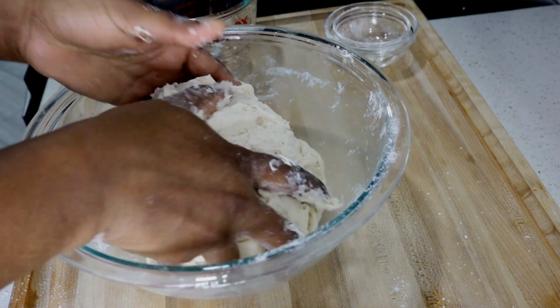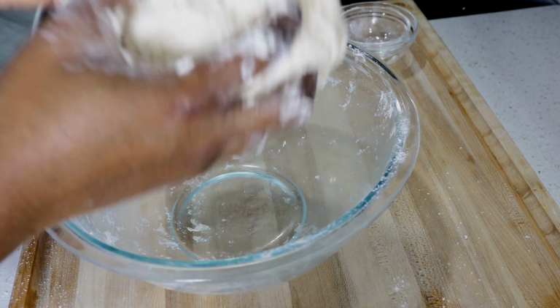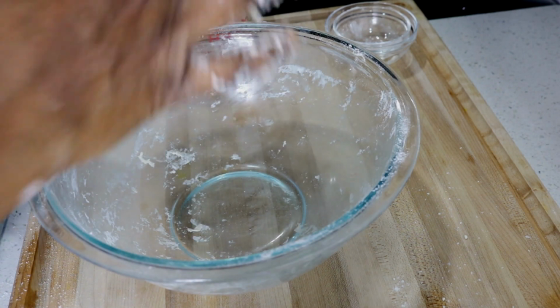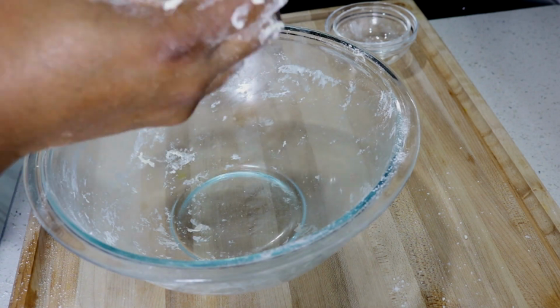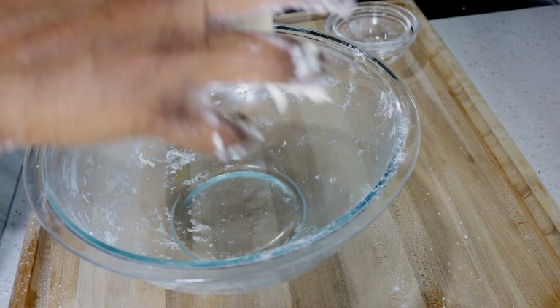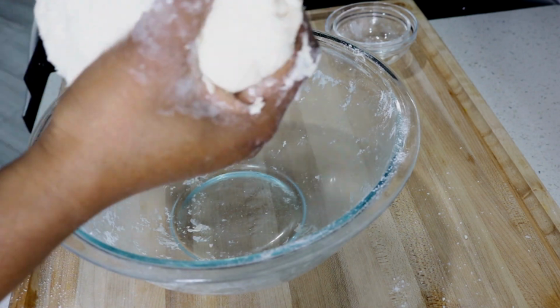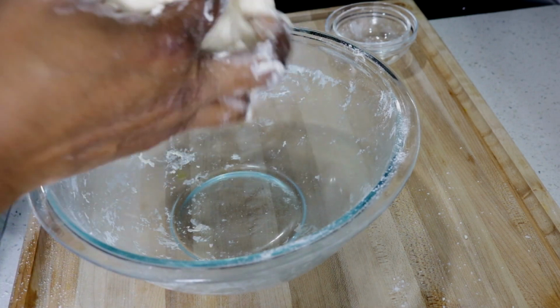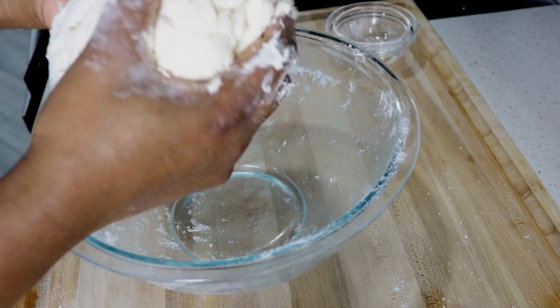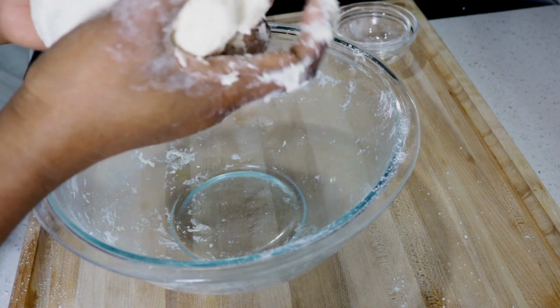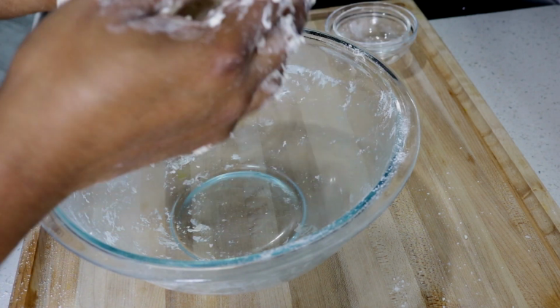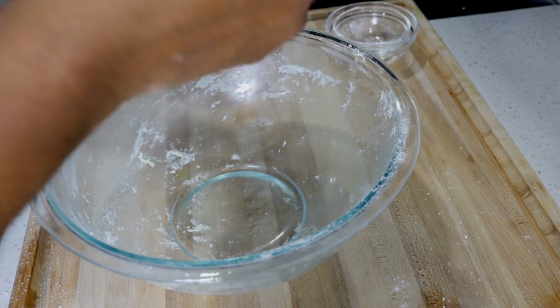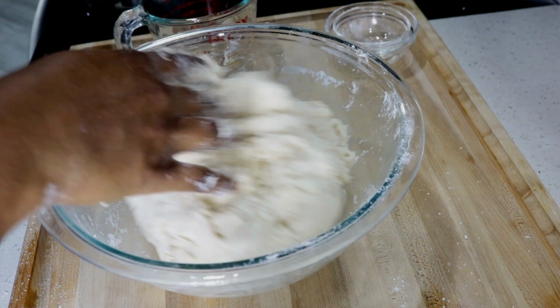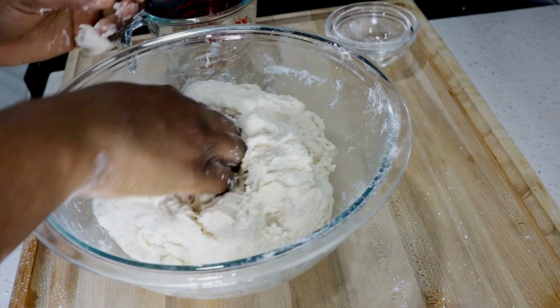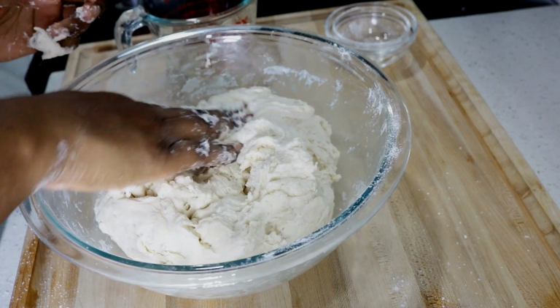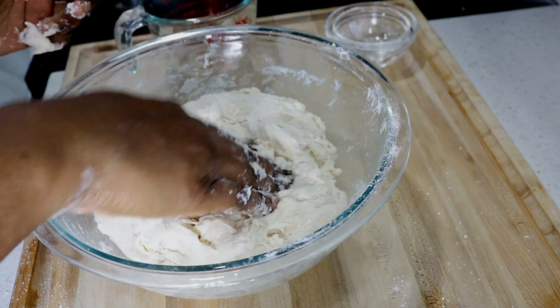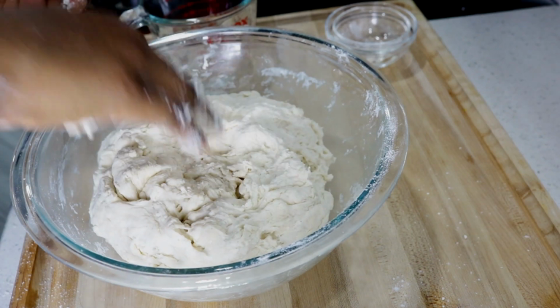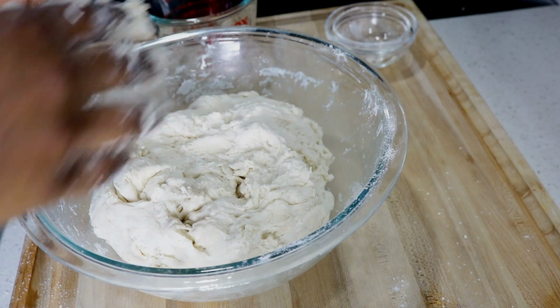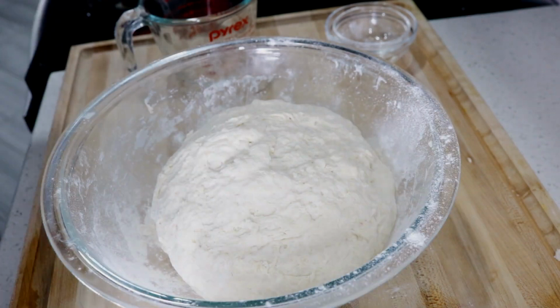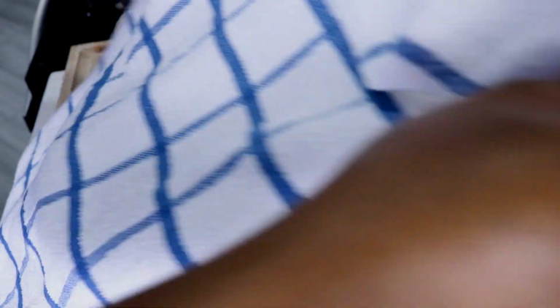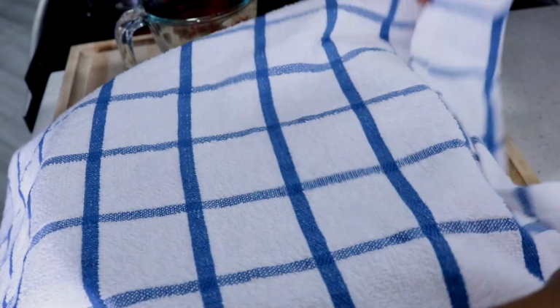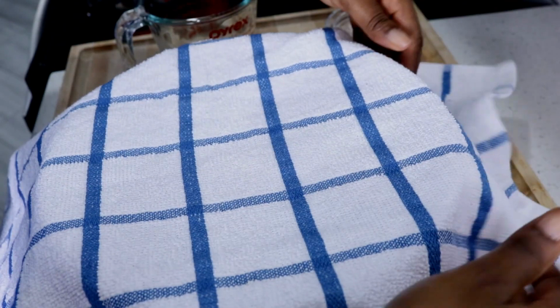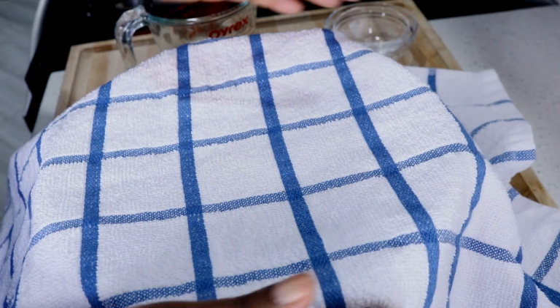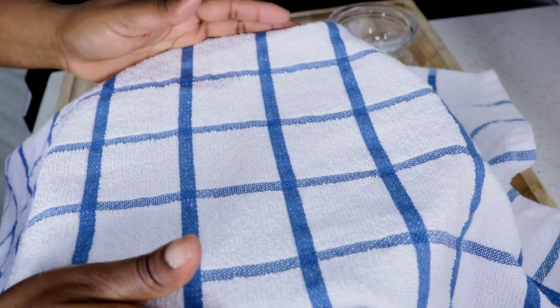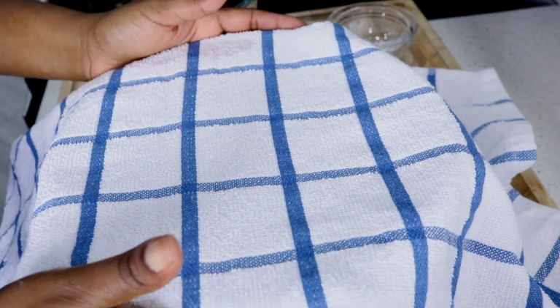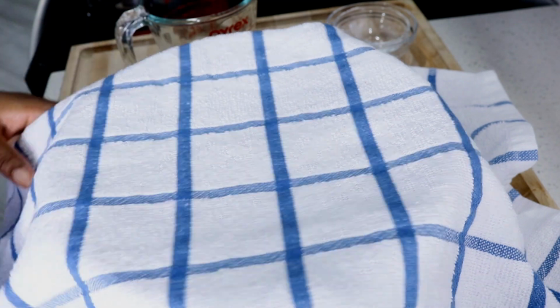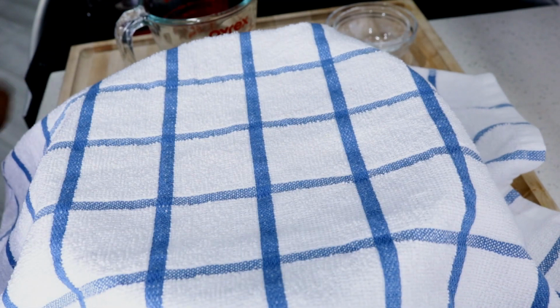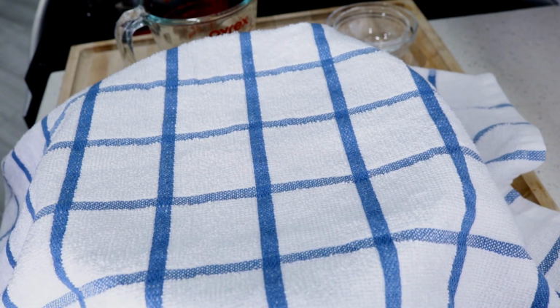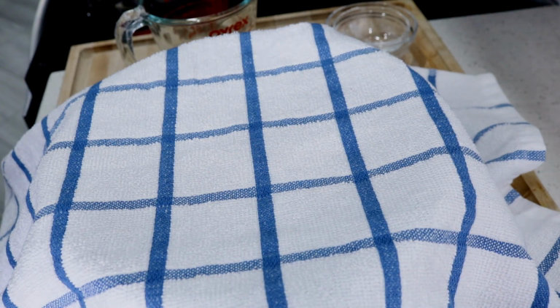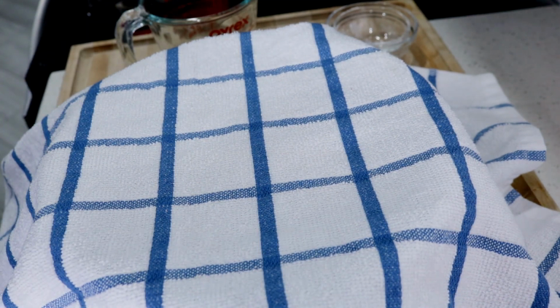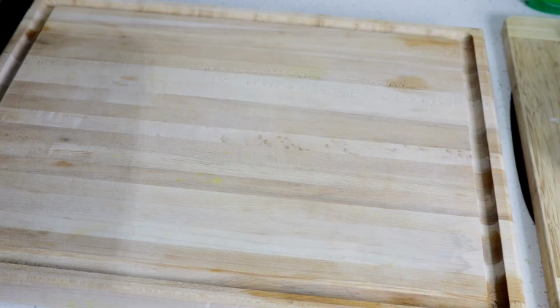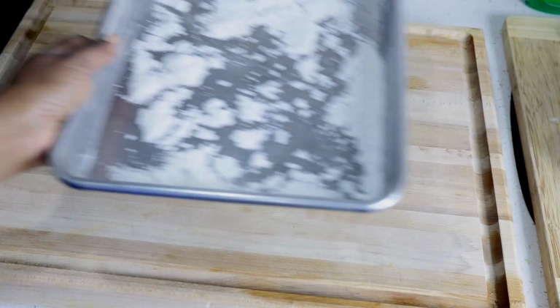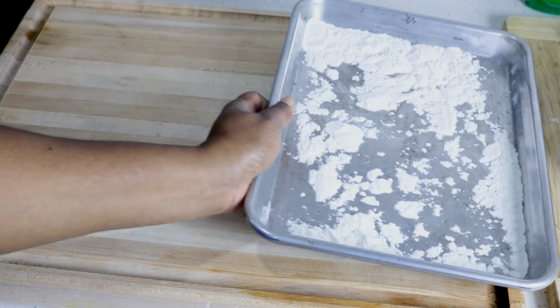After this kneading process I'm going to cover the dough with a dish cloth and allow it to rest for about eight minutes, just for the gluten to relax and the starches to absorb the water. So the resting period is up.